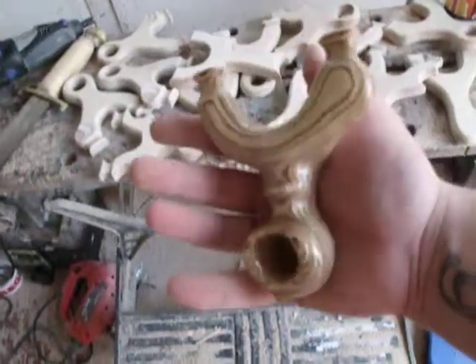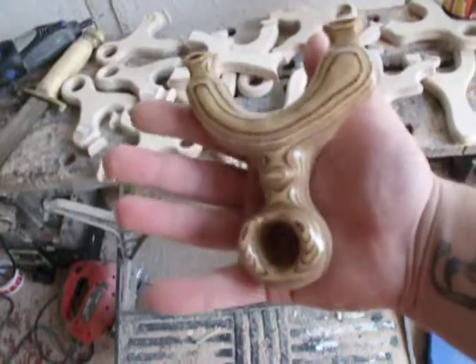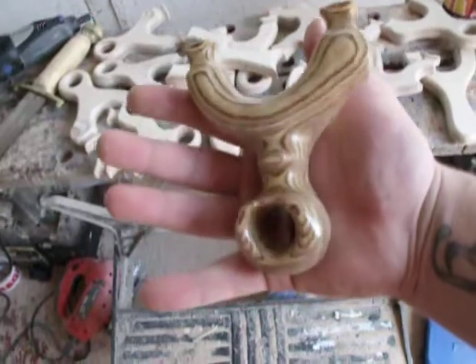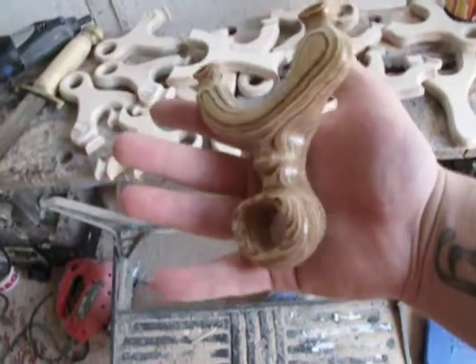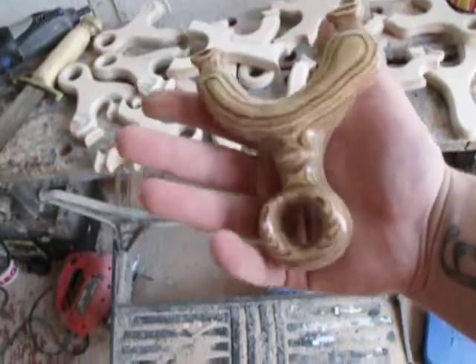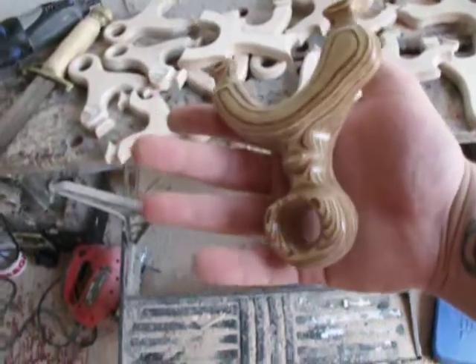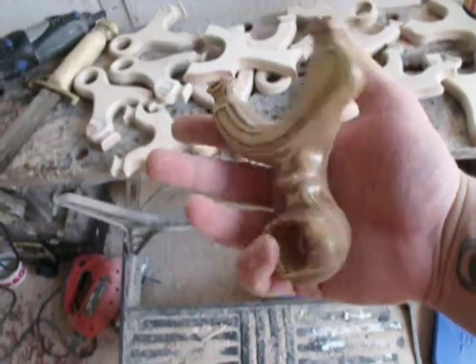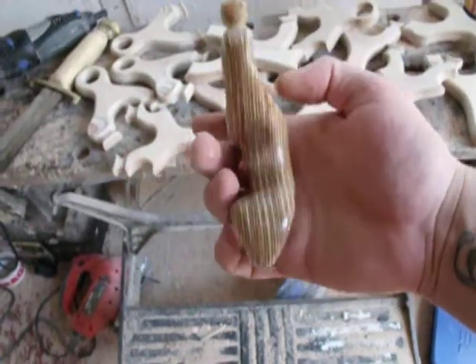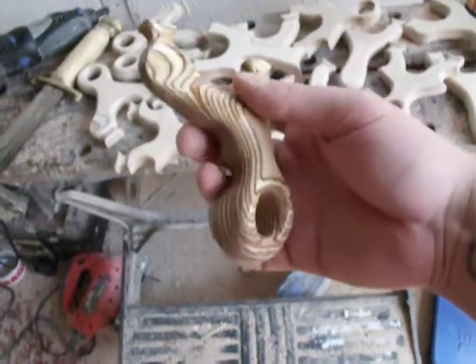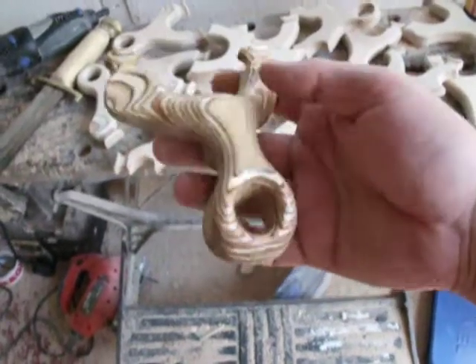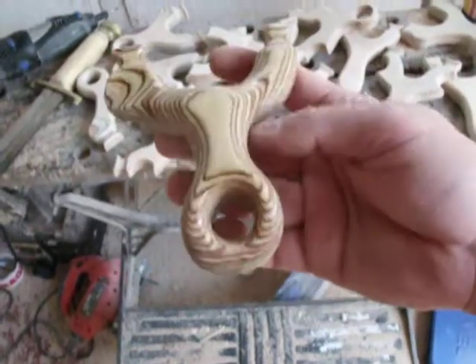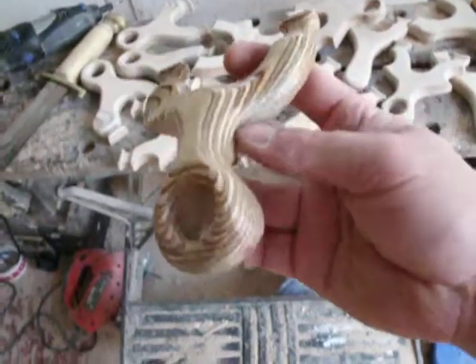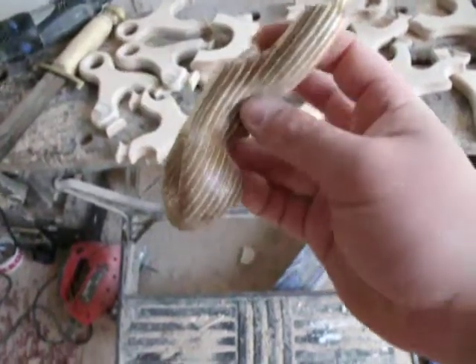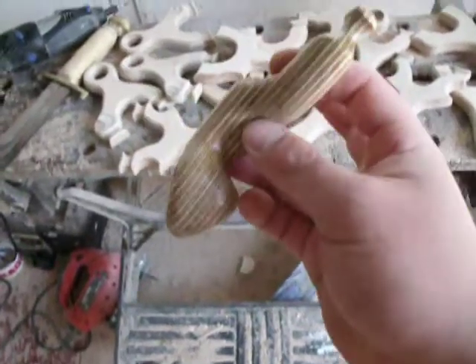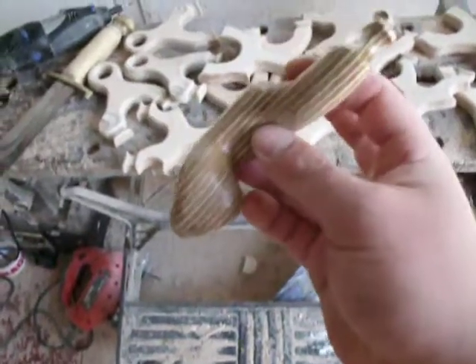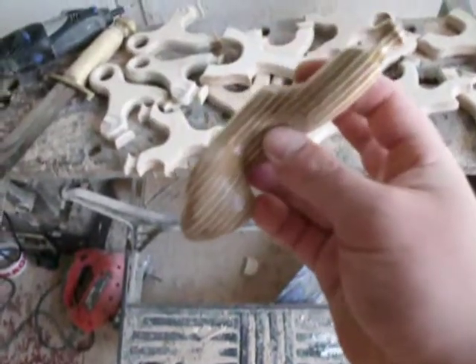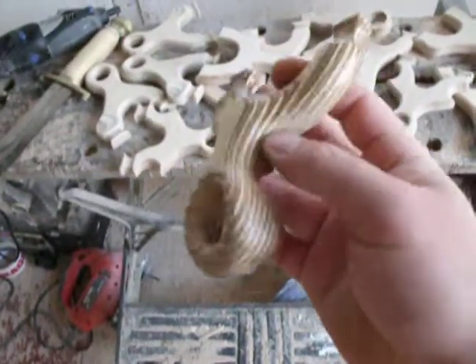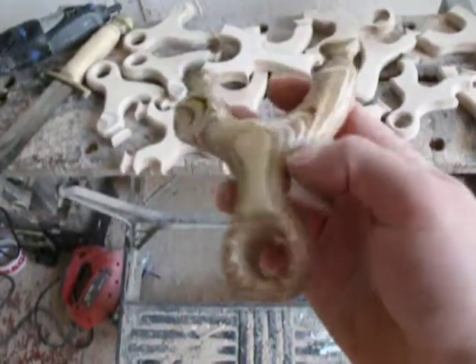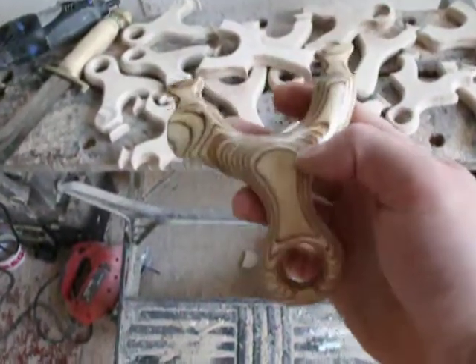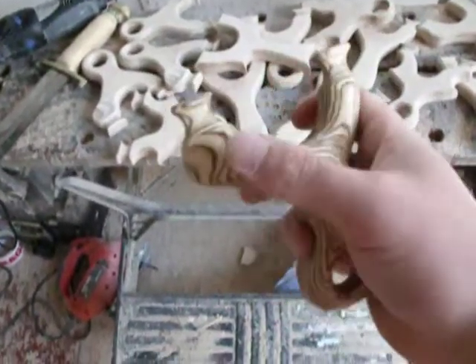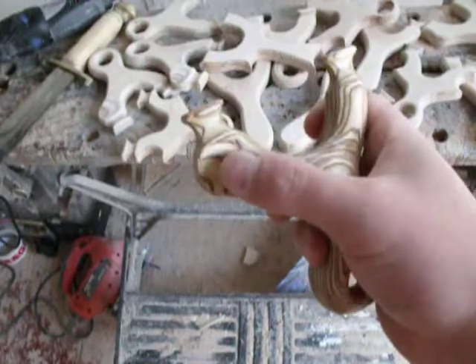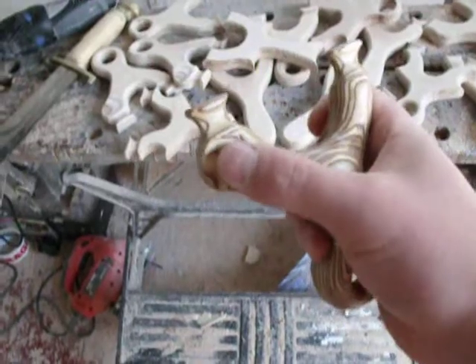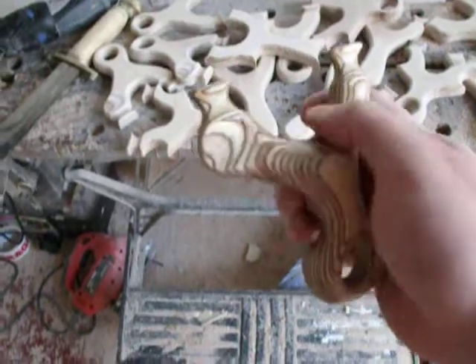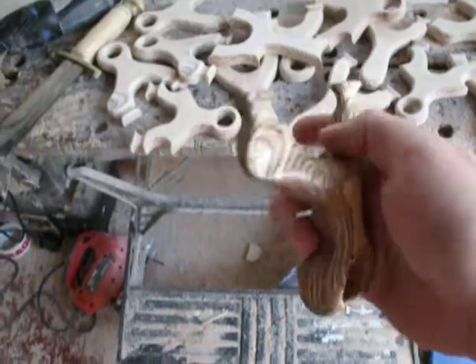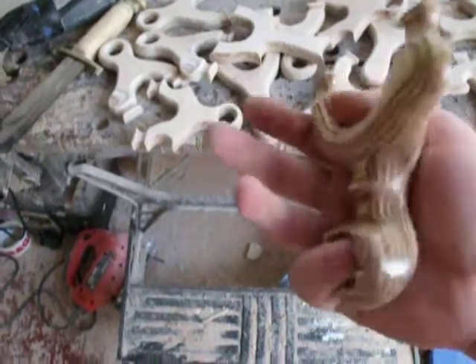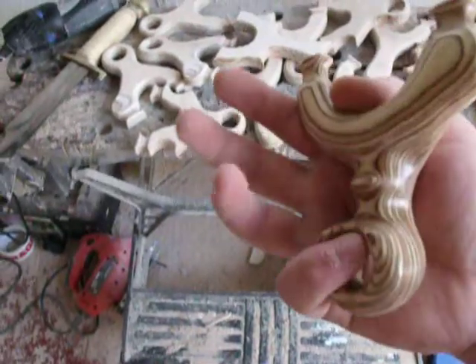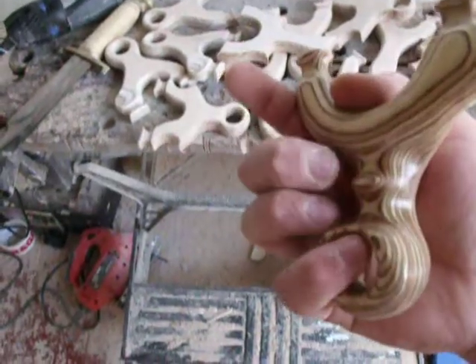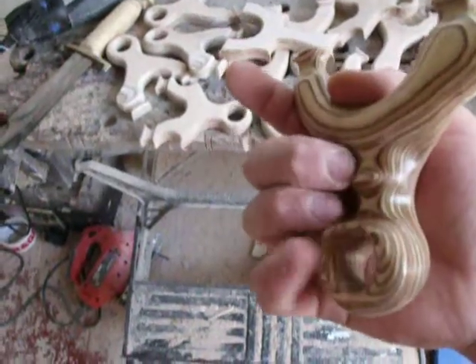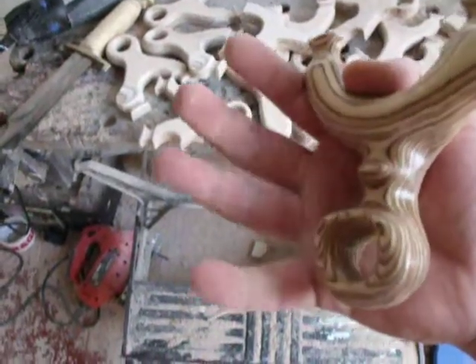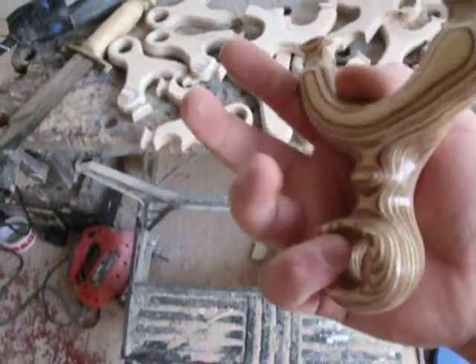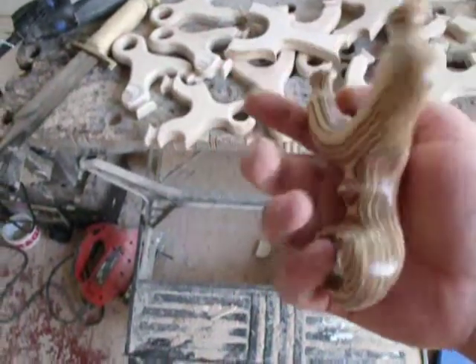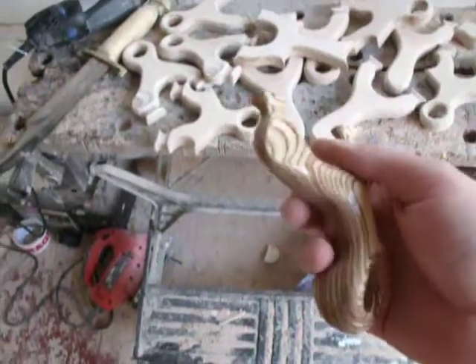Very ergonomical catapult. There you have the palm swell, the thumb rest, two finger grooves and the pinky hole.